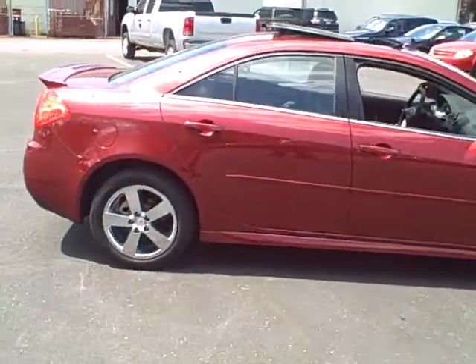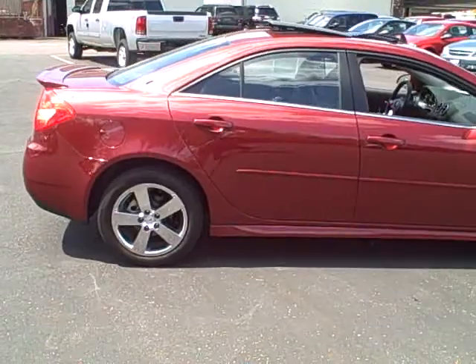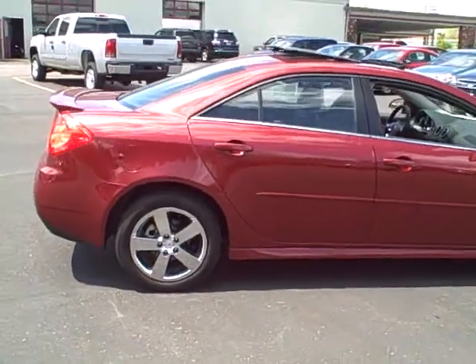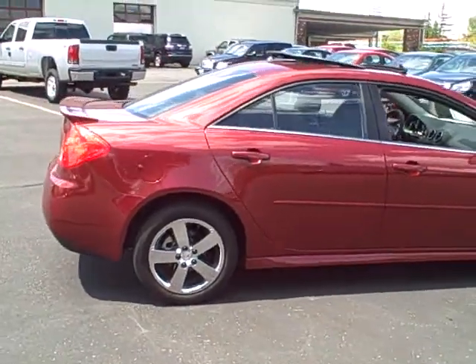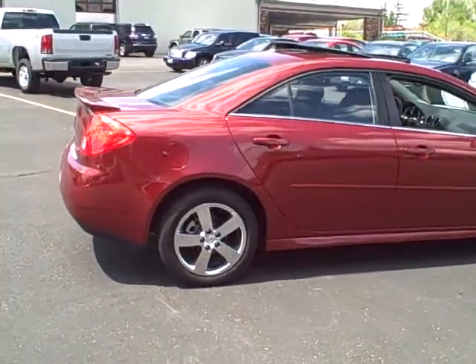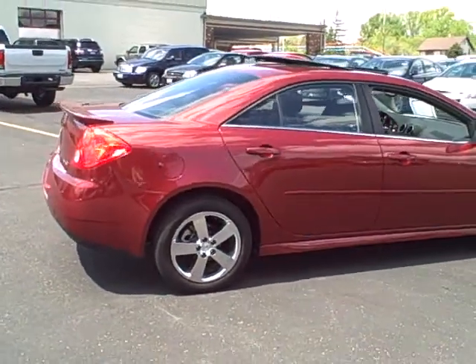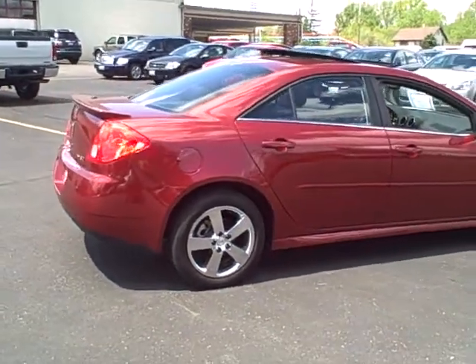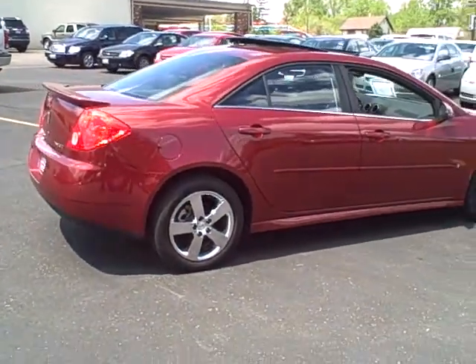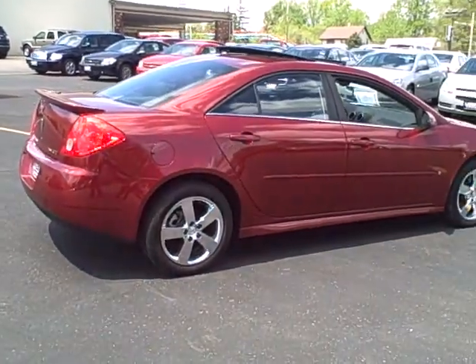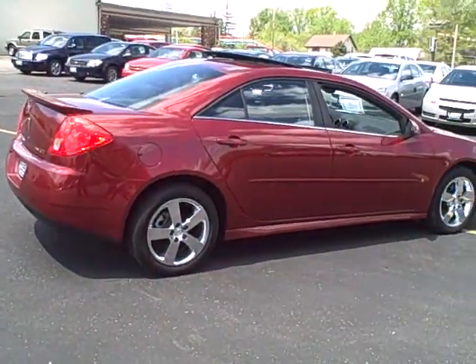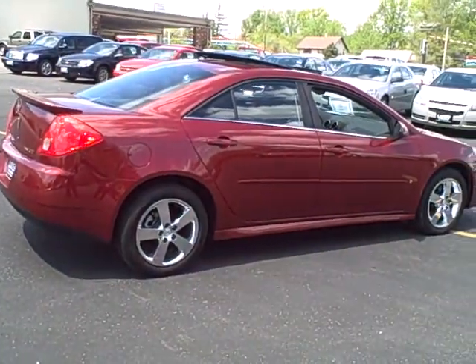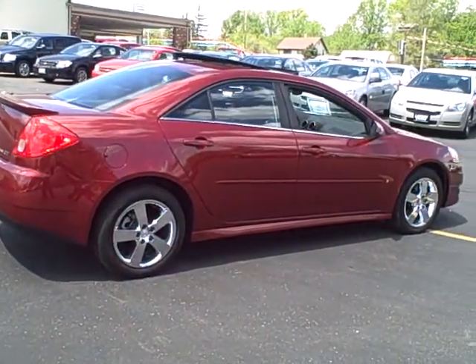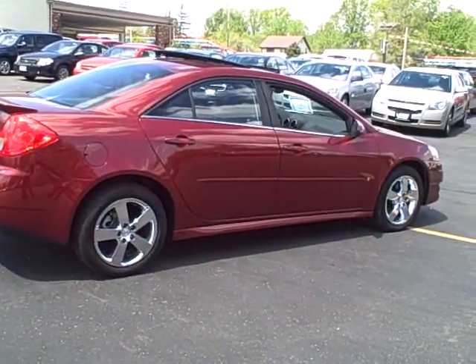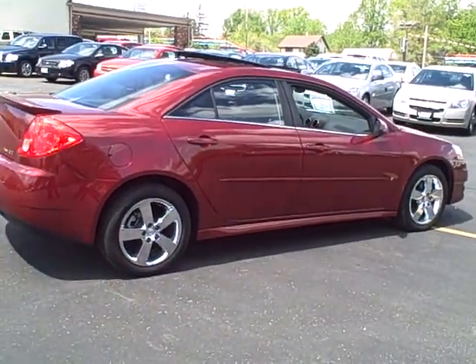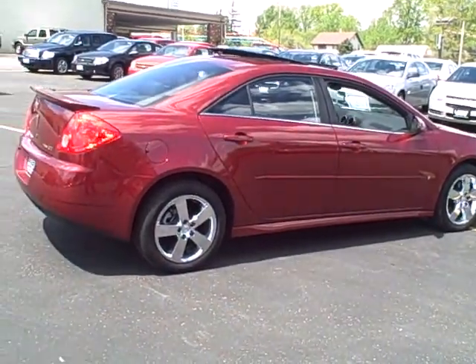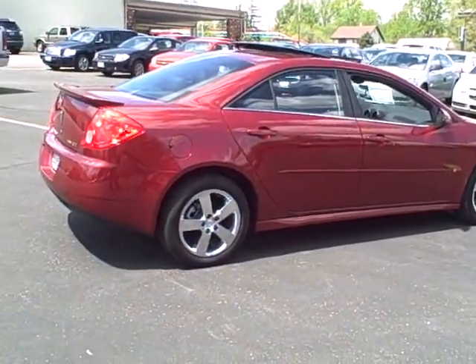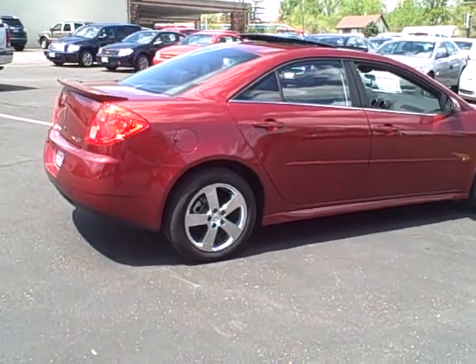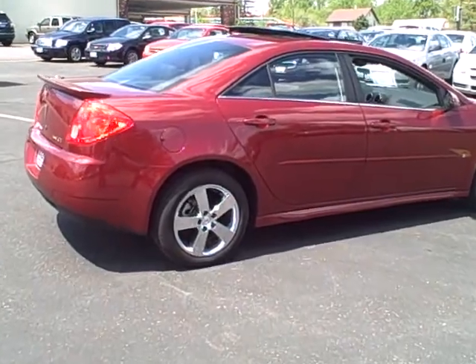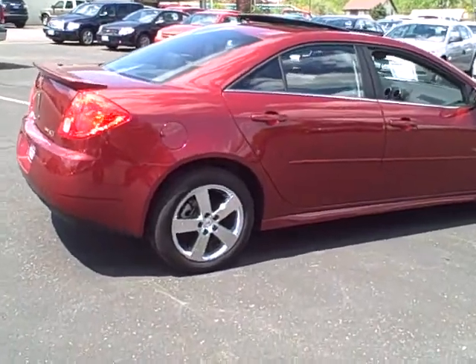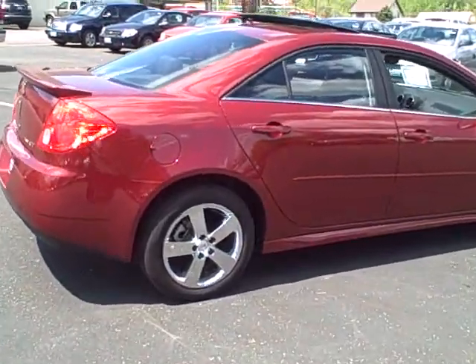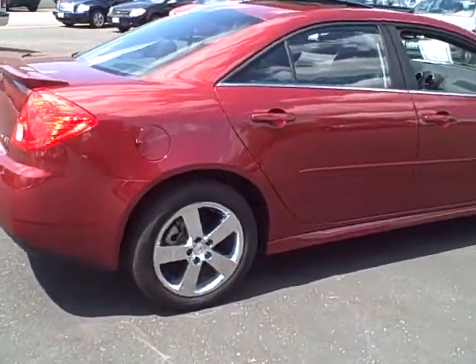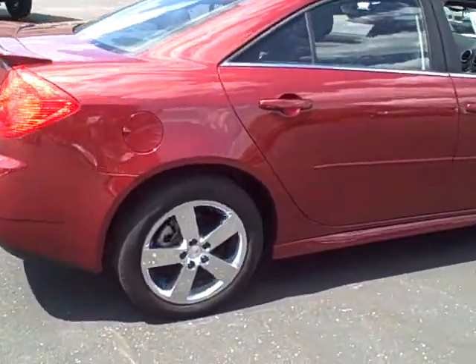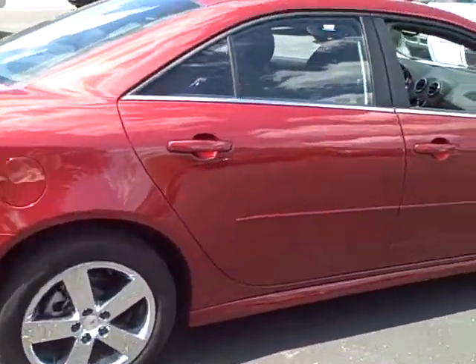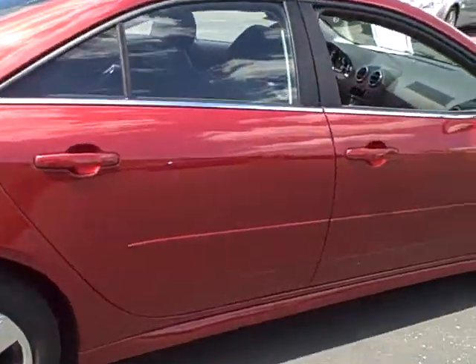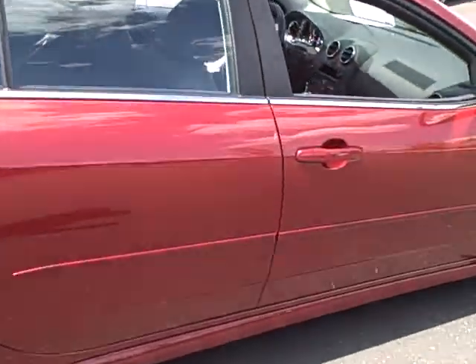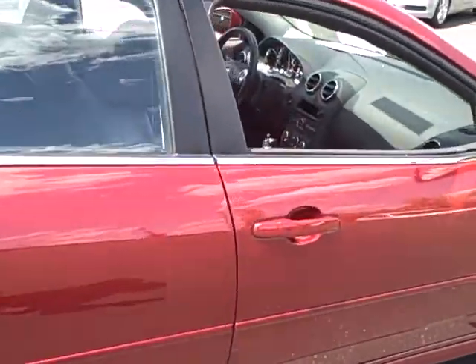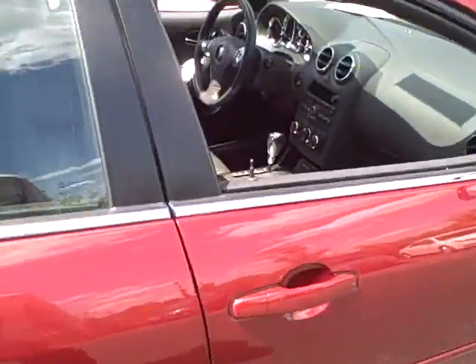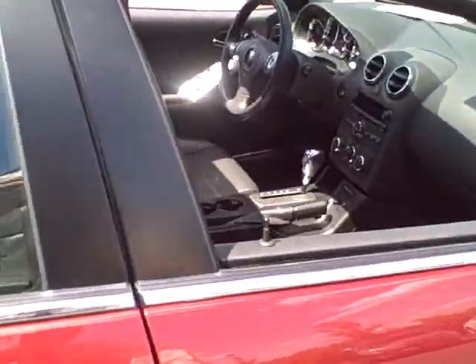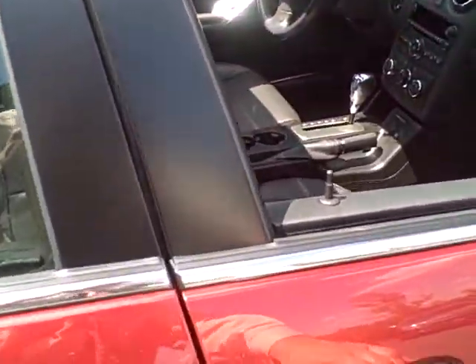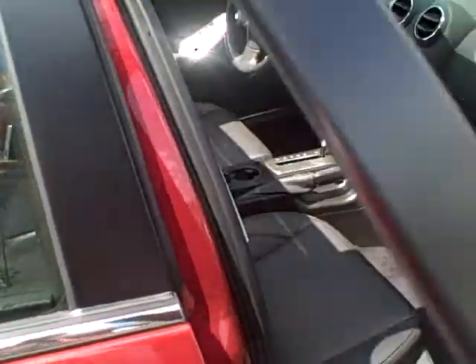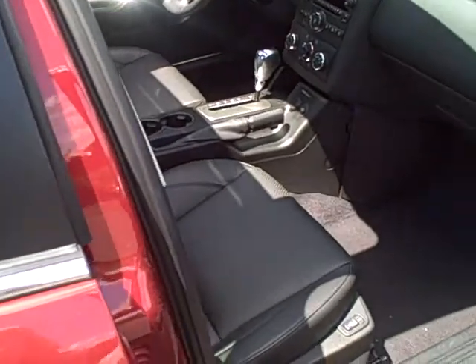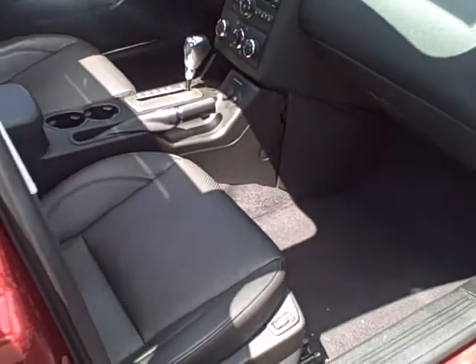Folks, this thing's got the sports package, the luxury package. Take a look at the ground effects. It's got the chrome wheels, rear spoiler, sunroof. Take a look at the interior.